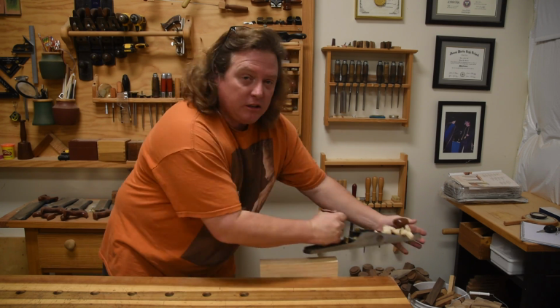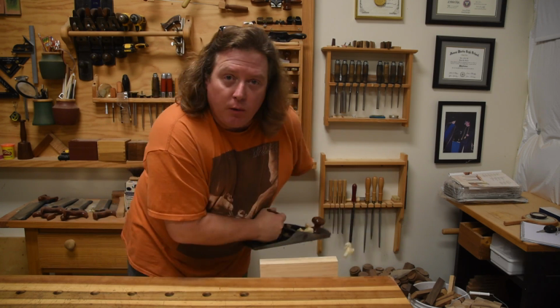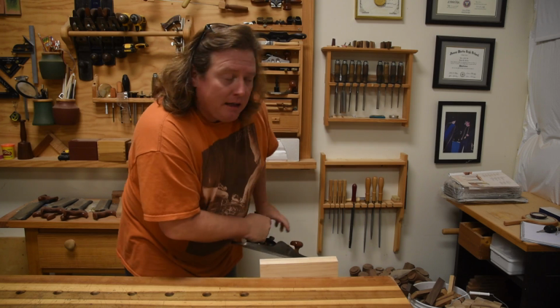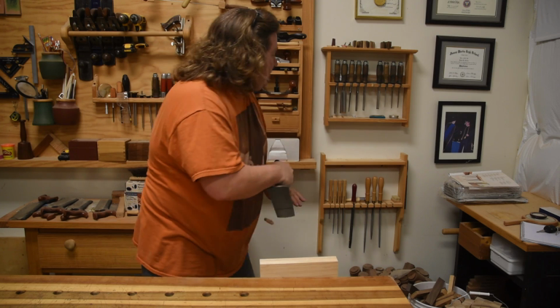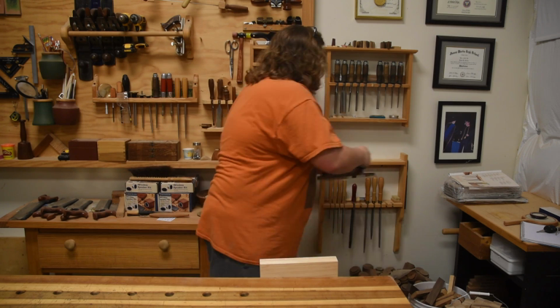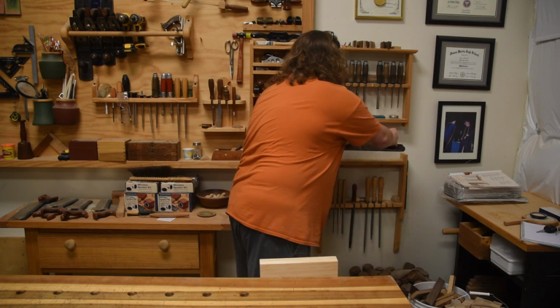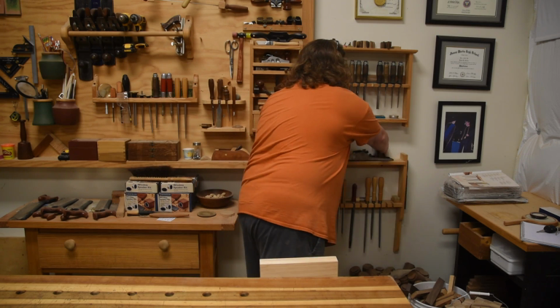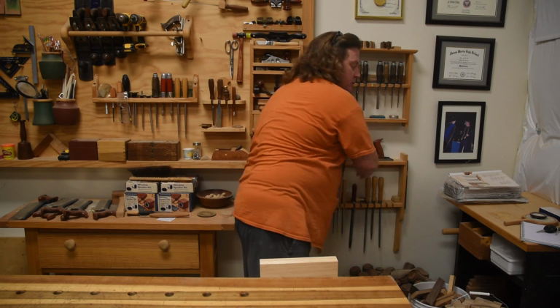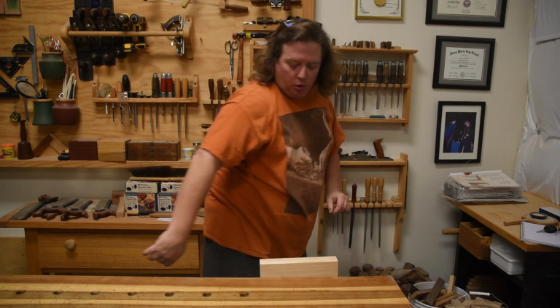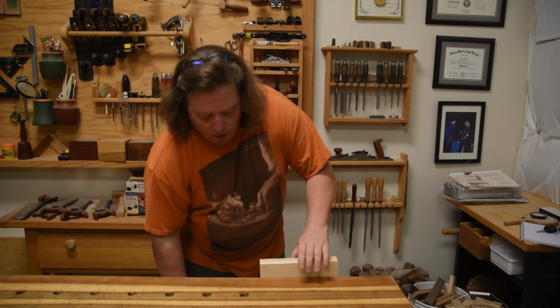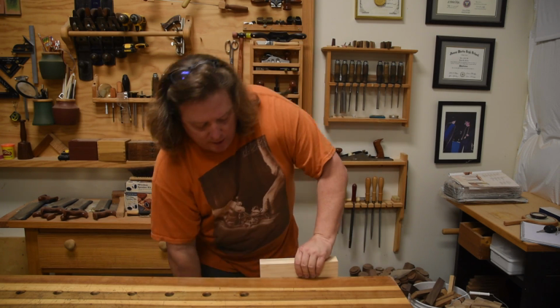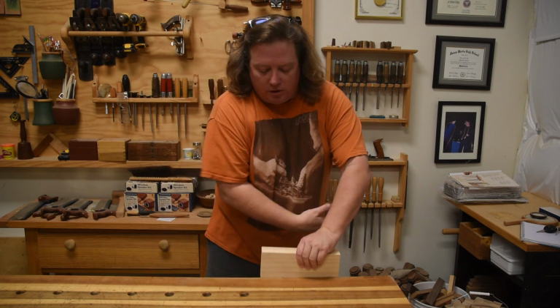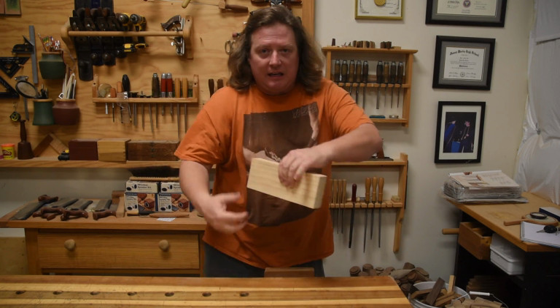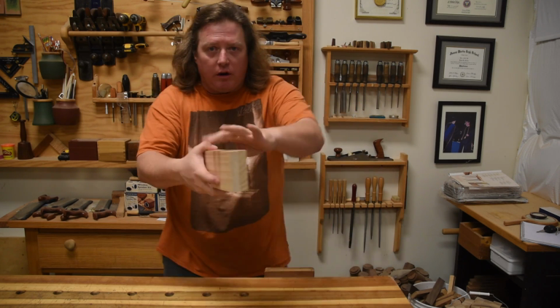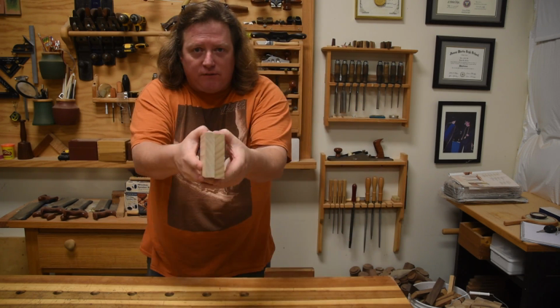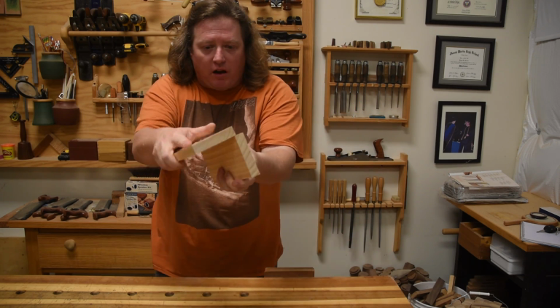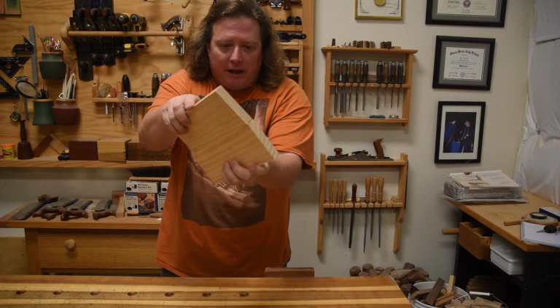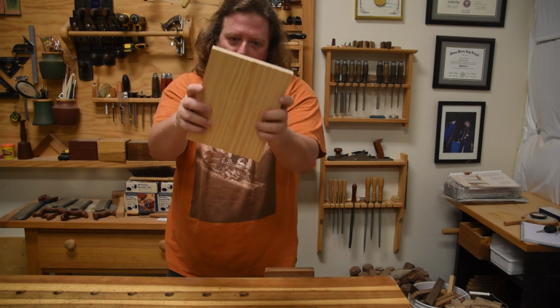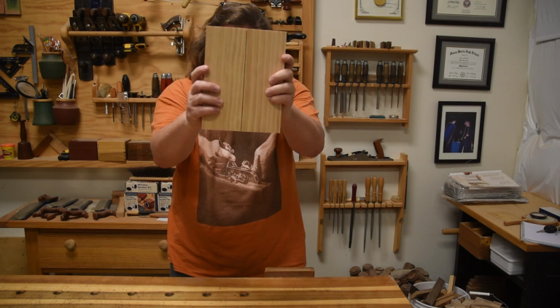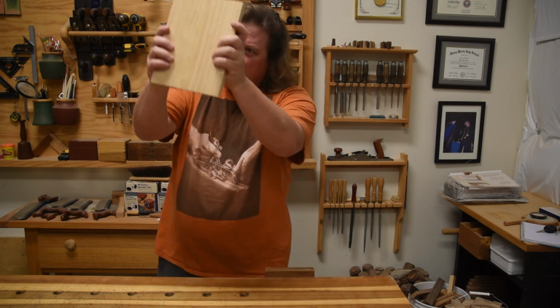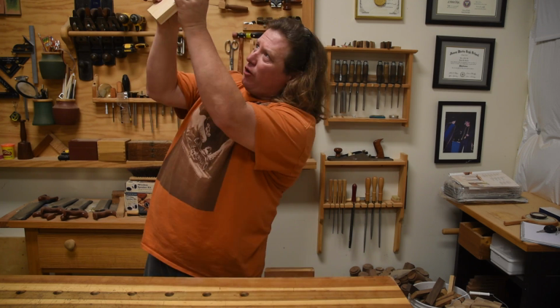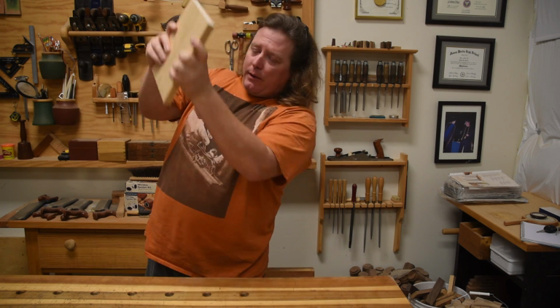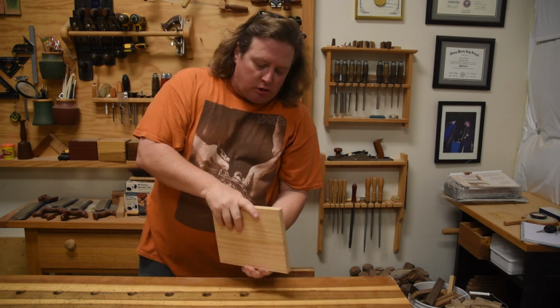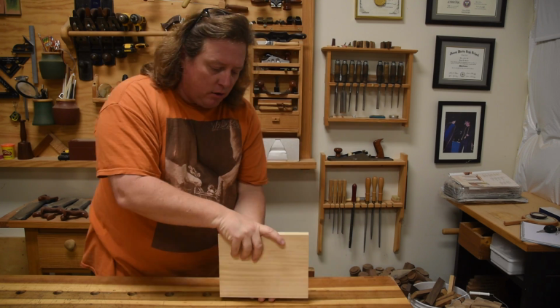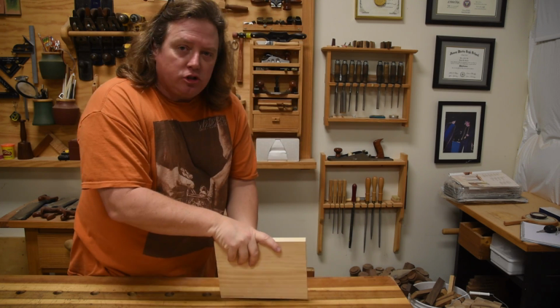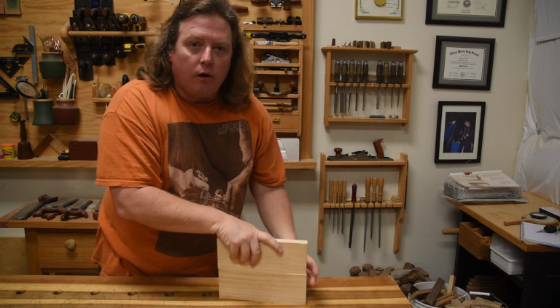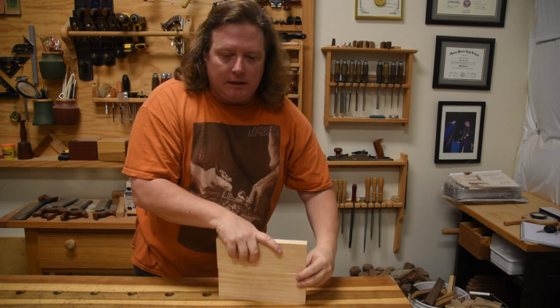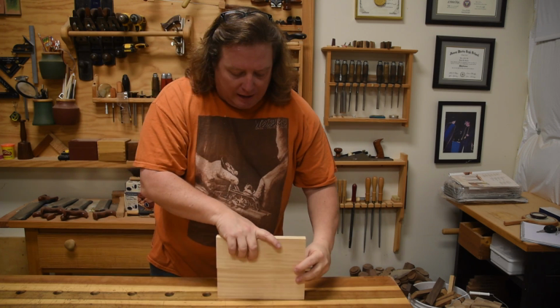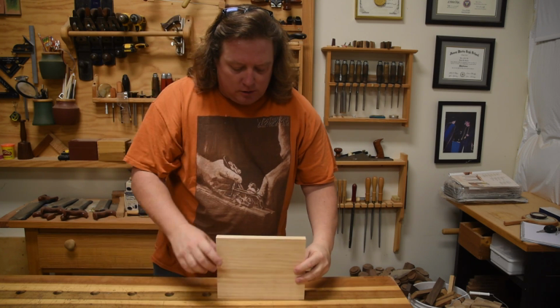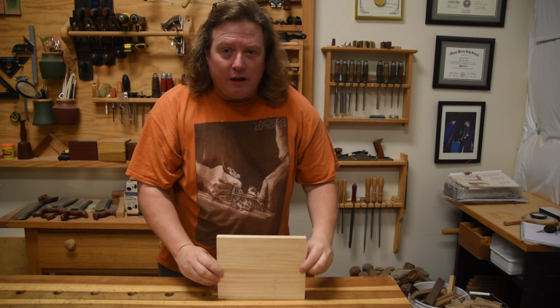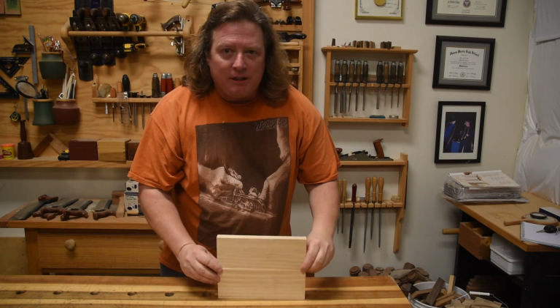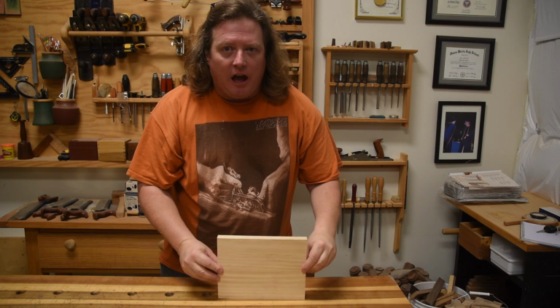Doesn't matter what angle it is because they will add up to 180 degrees if you flop them like that. No light whatsoever. So you're ready to glue and clamp this thing up.